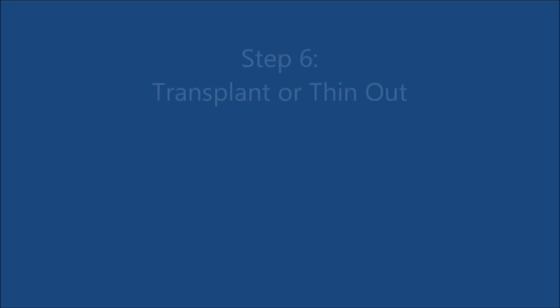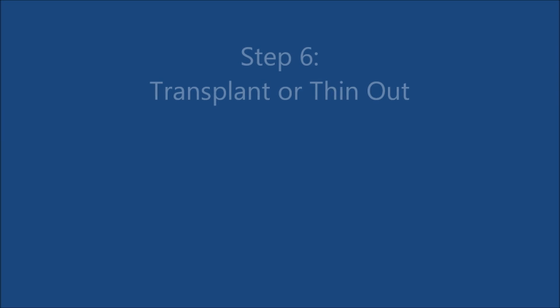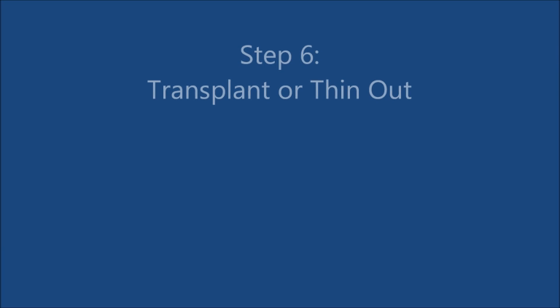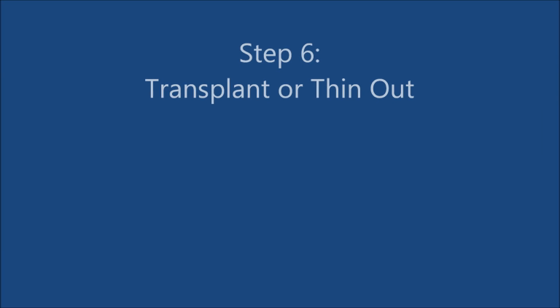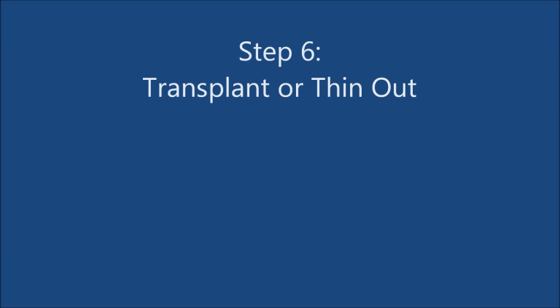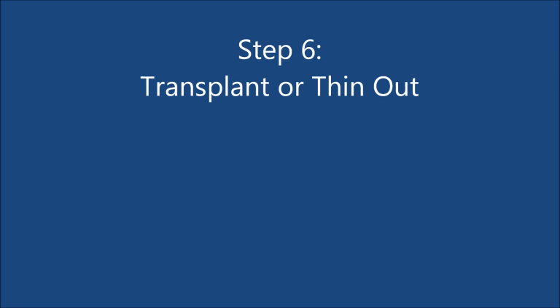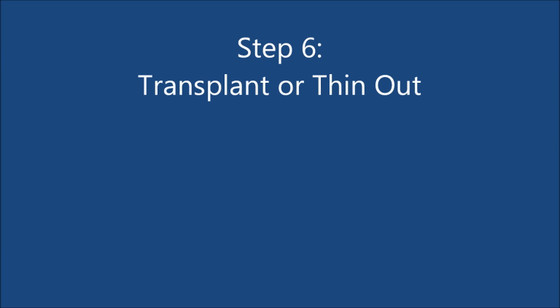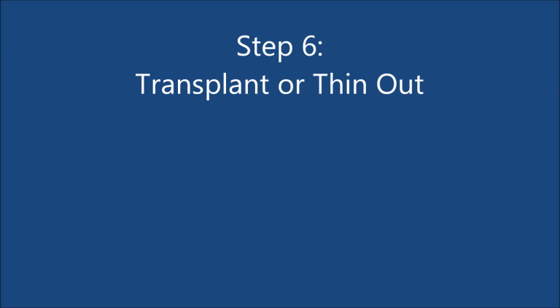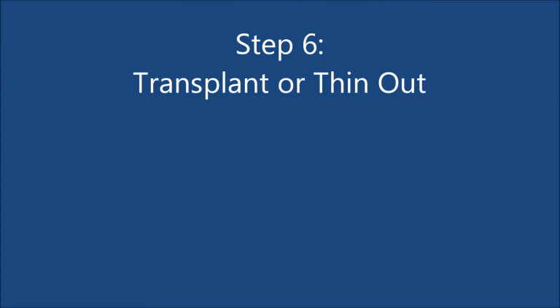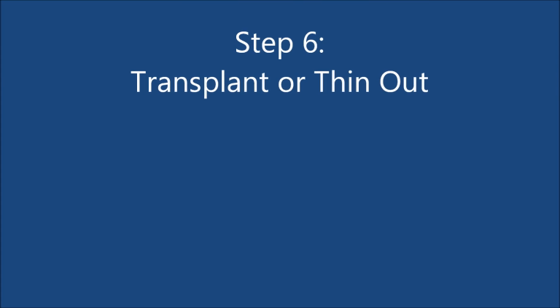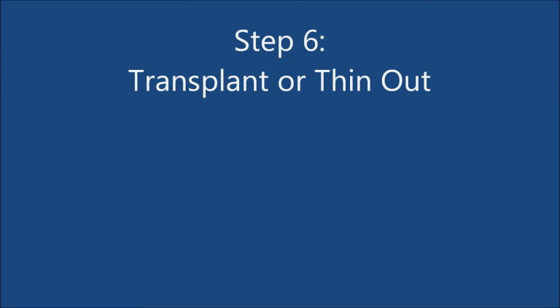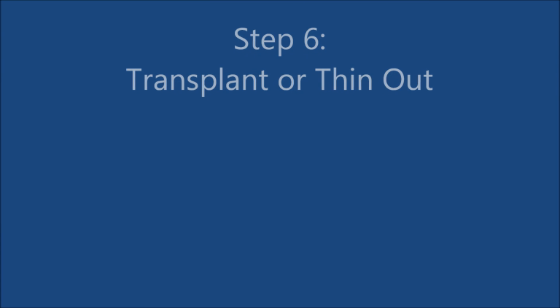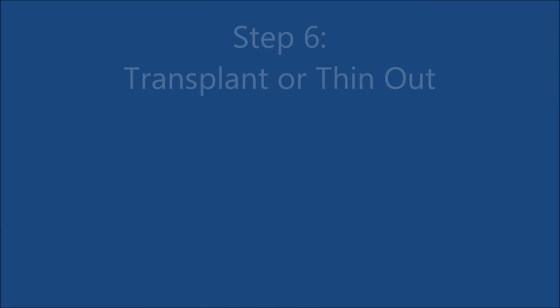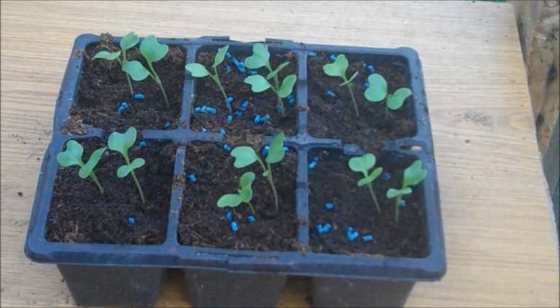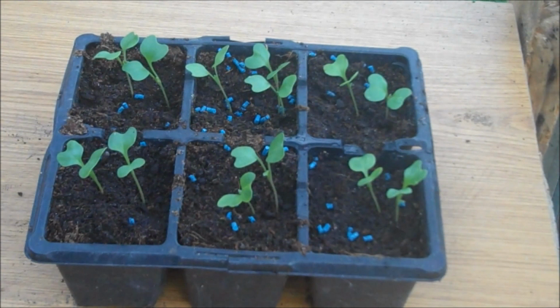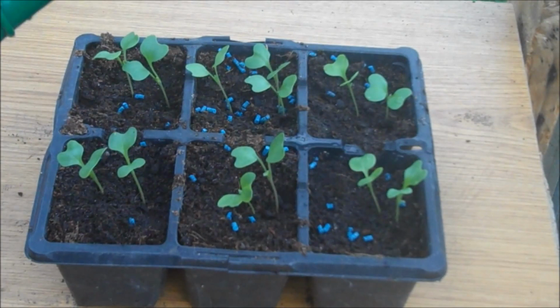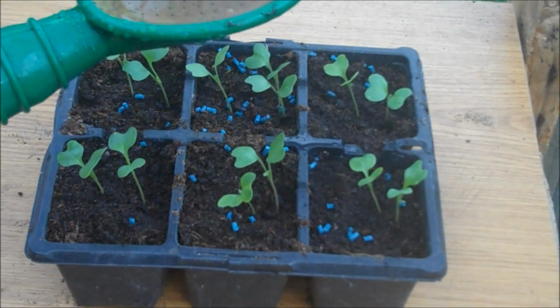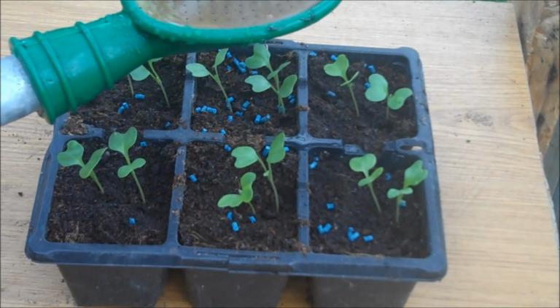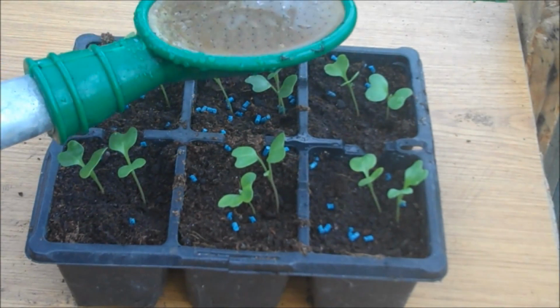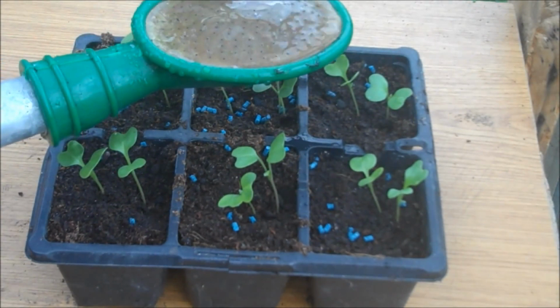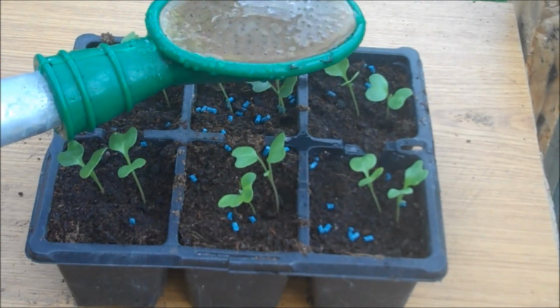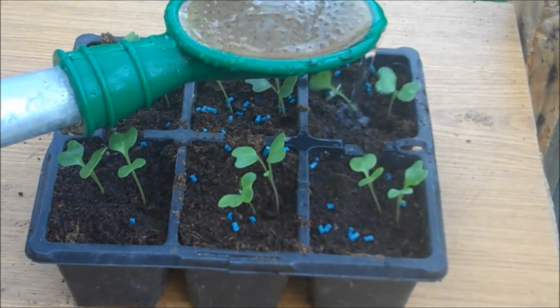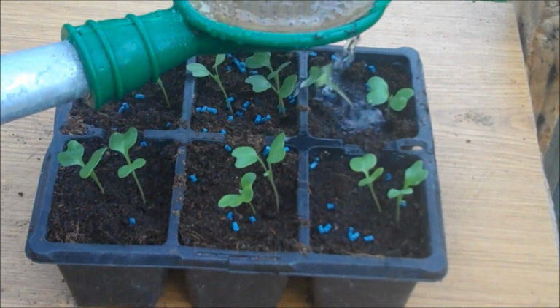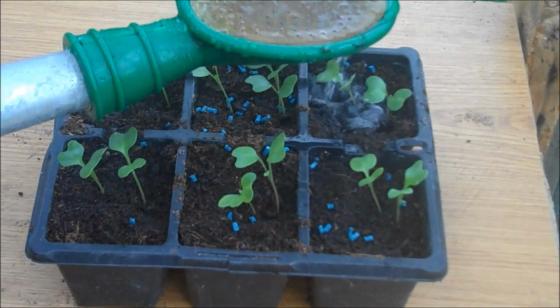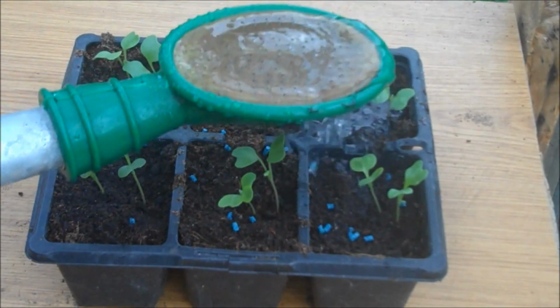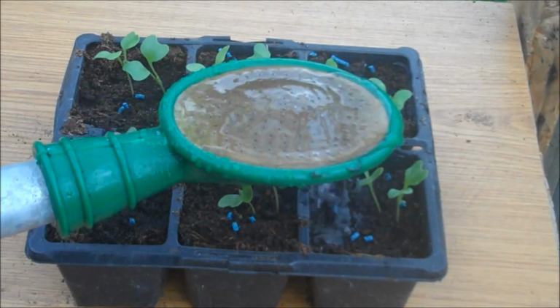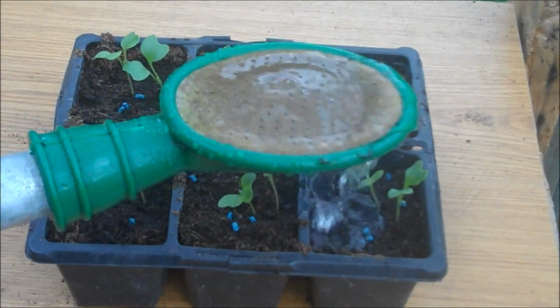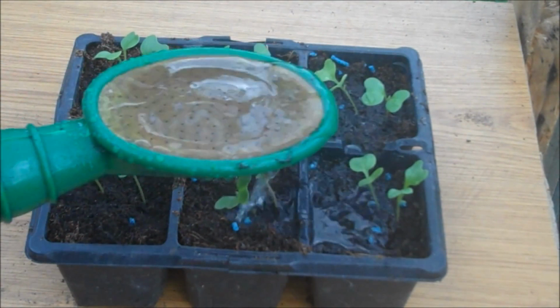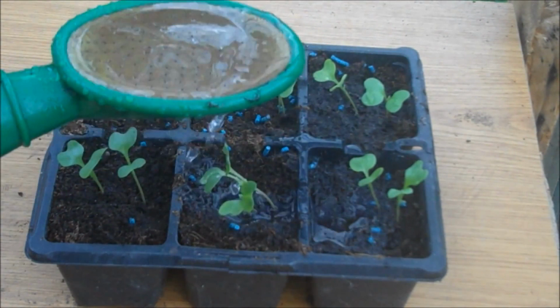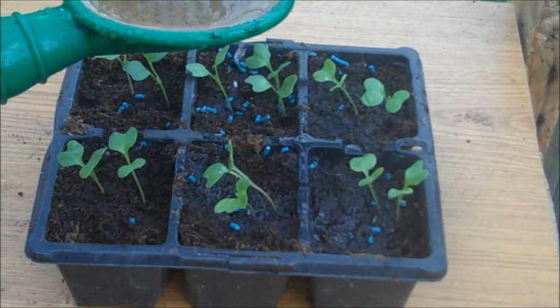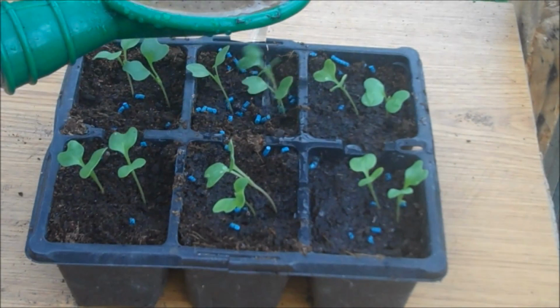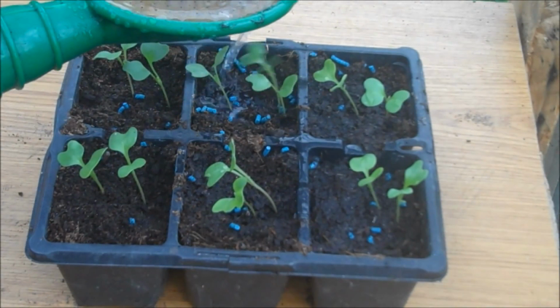Step 6: Transplant or thin out. As I planted two seeds per pot I've now got two plants, so I'll either have to throw one away or transfer it to another pot.